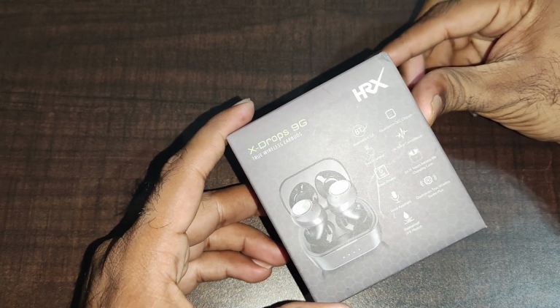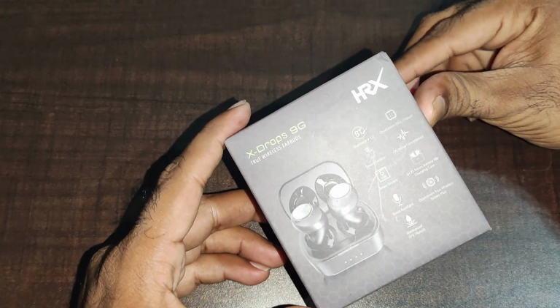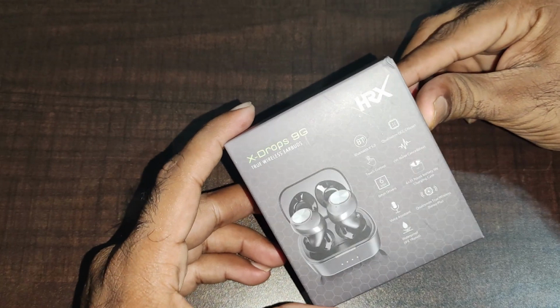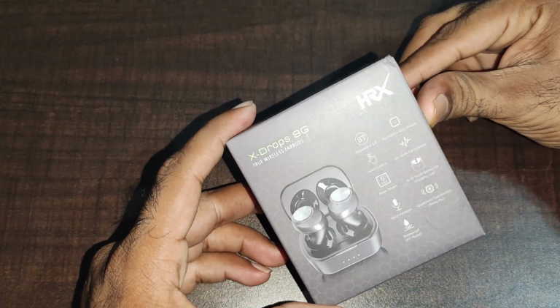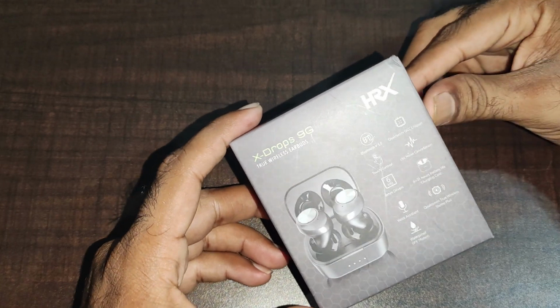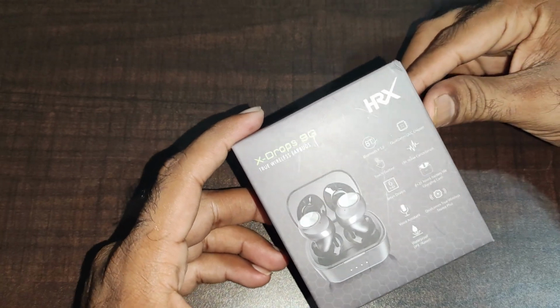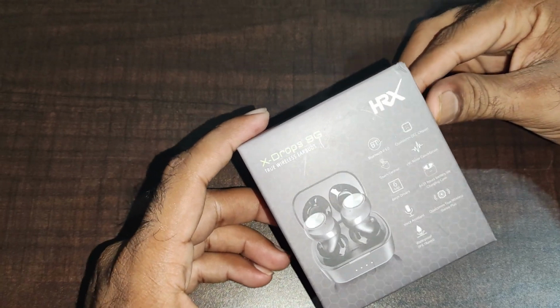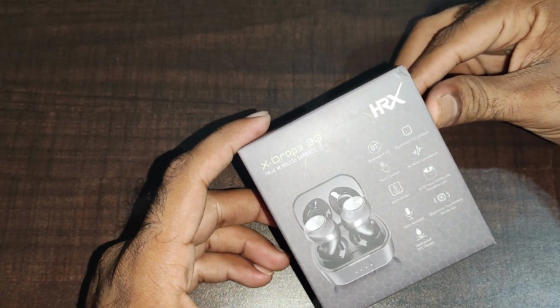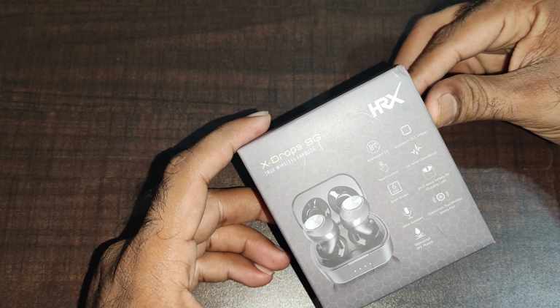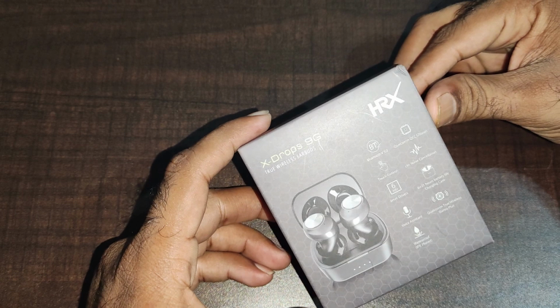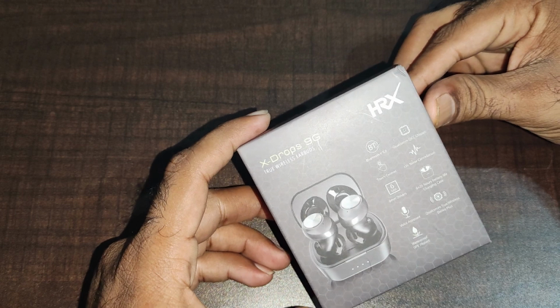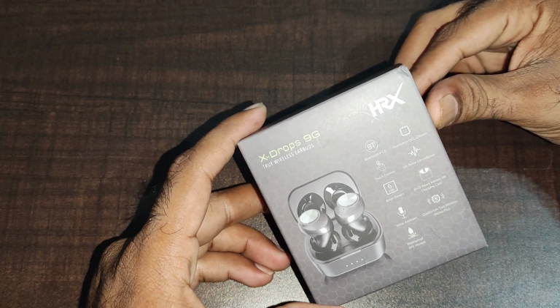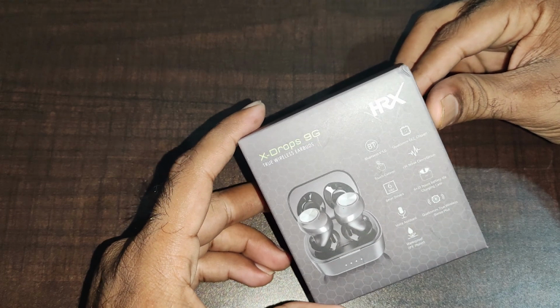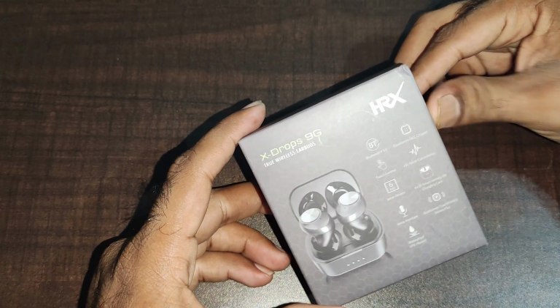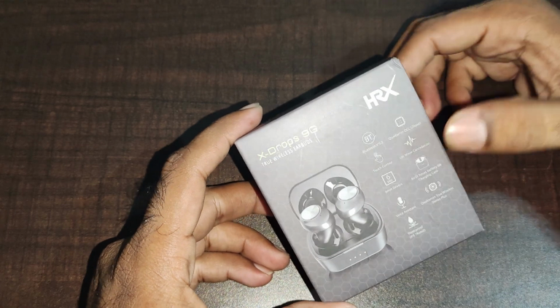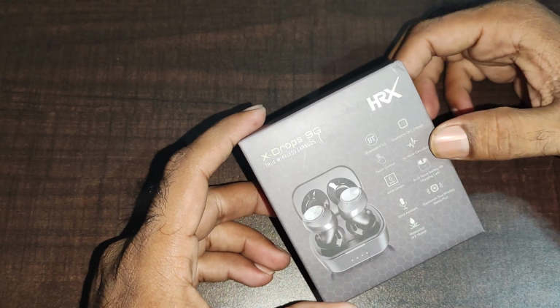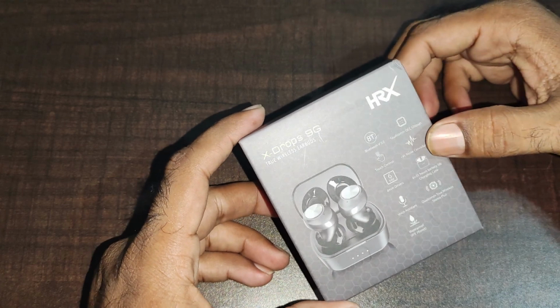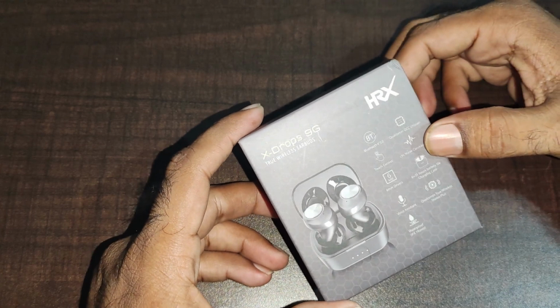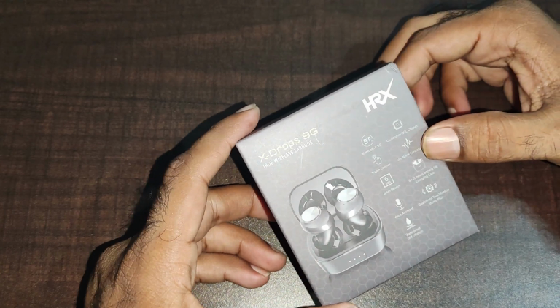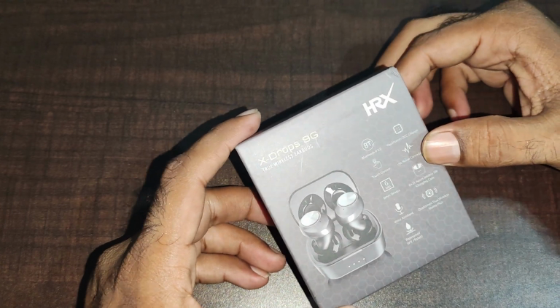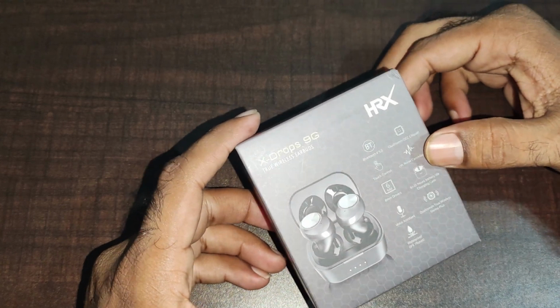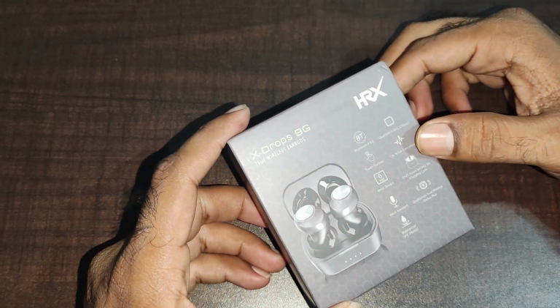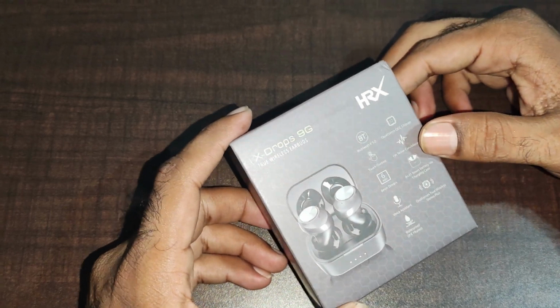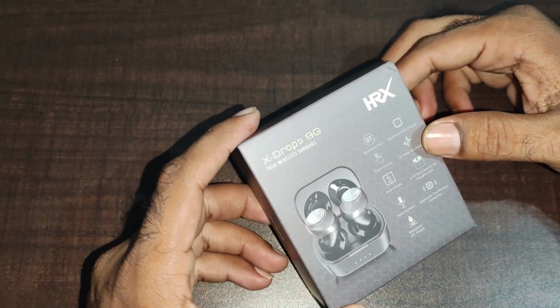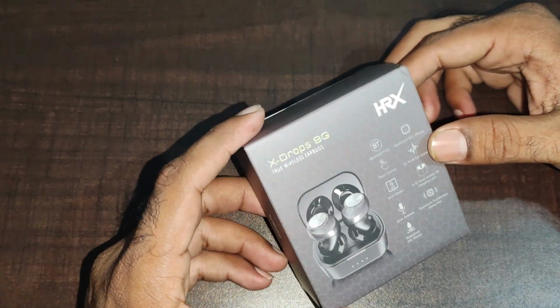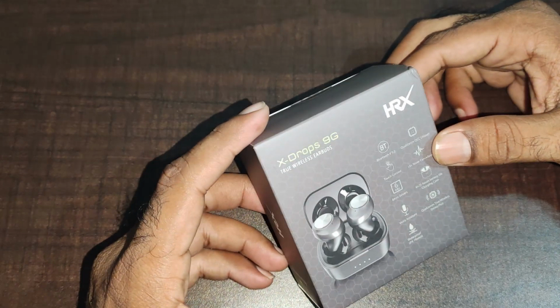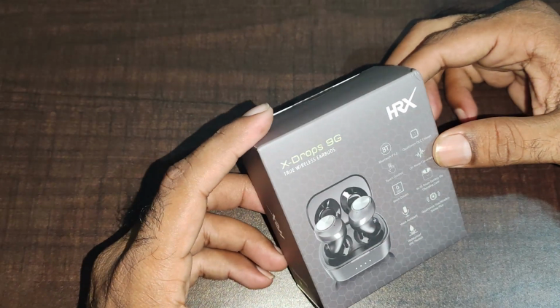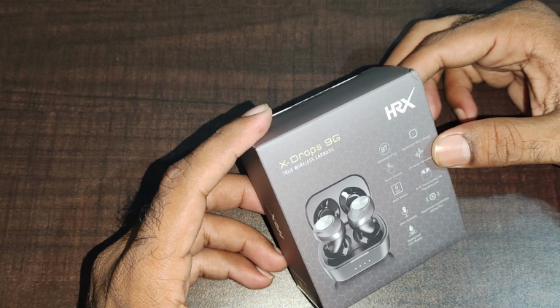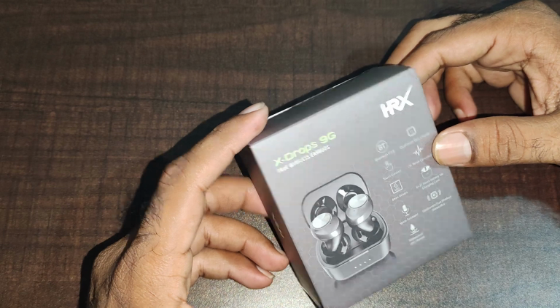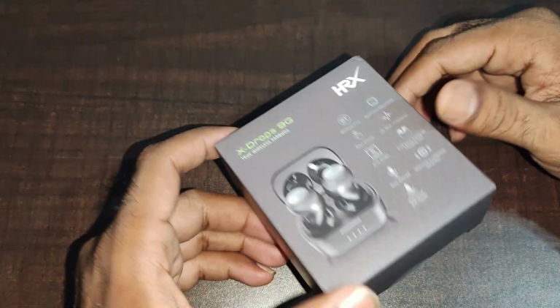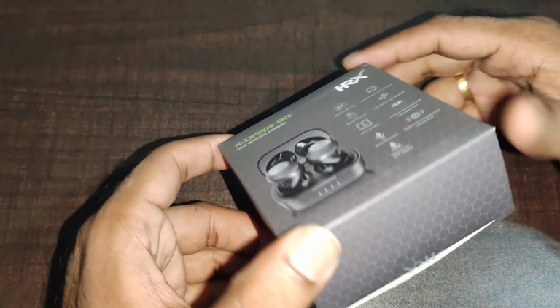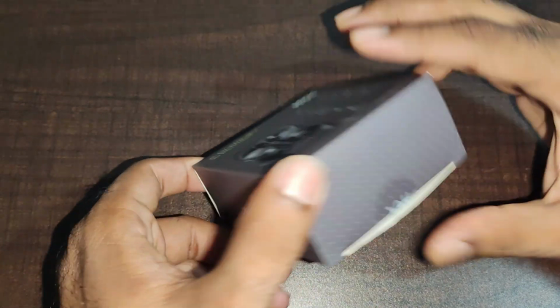These are the specs, and the specs are very interesting. Single earbud battery life — each bud has 6 hours, and the drivers are good.